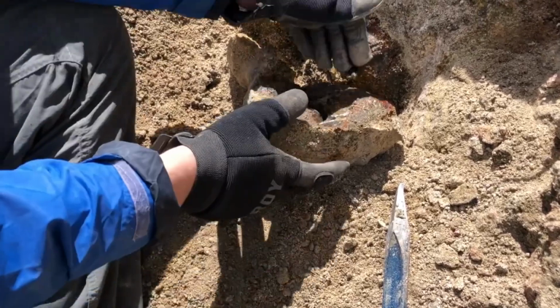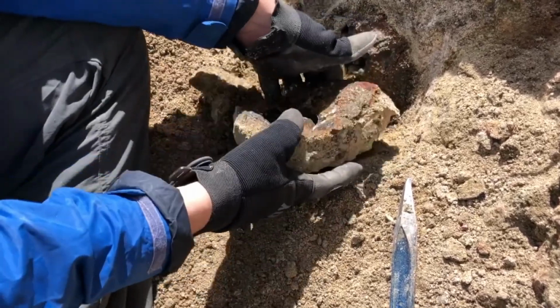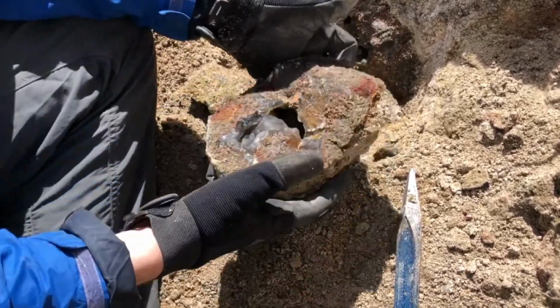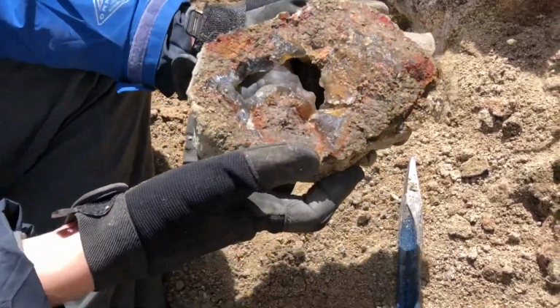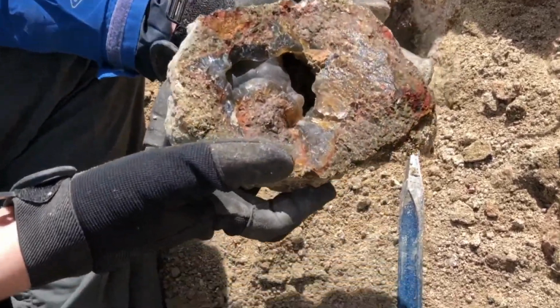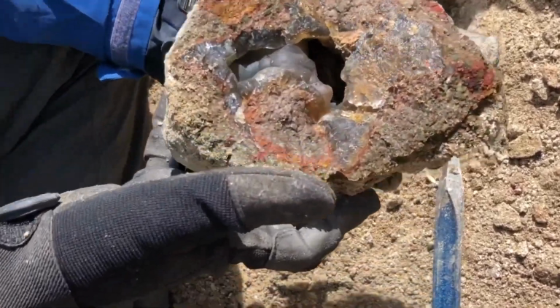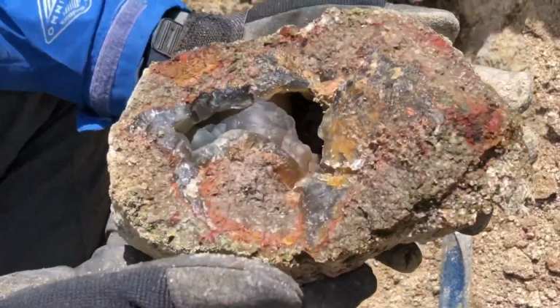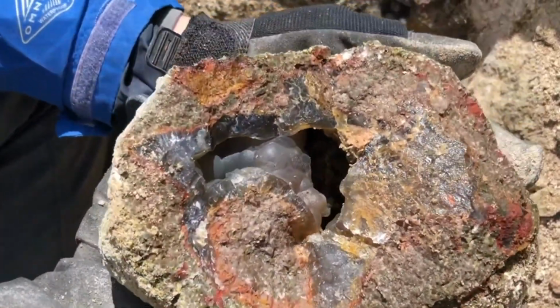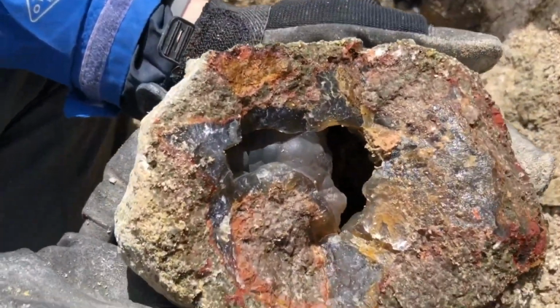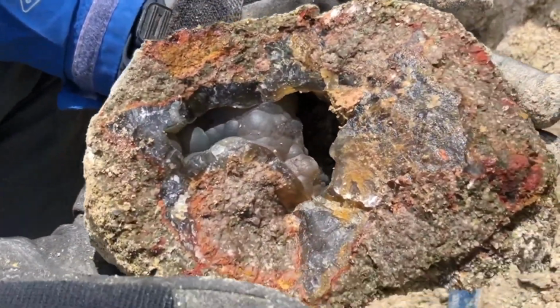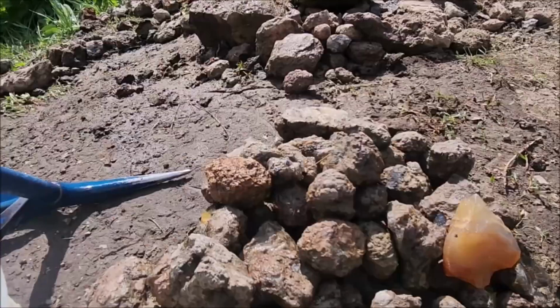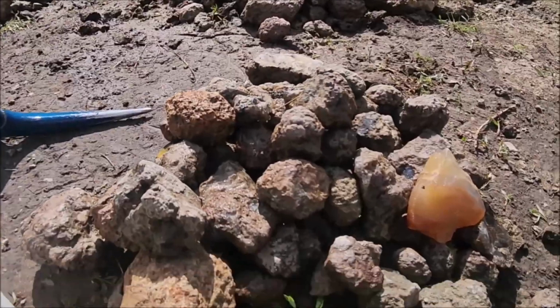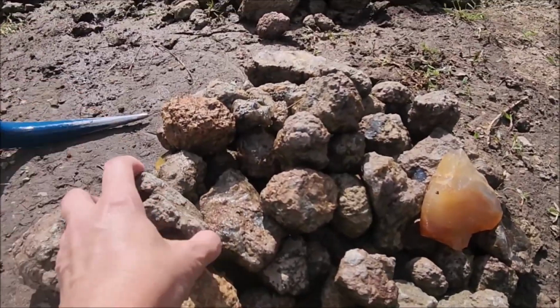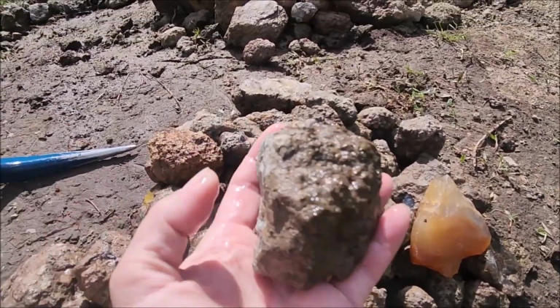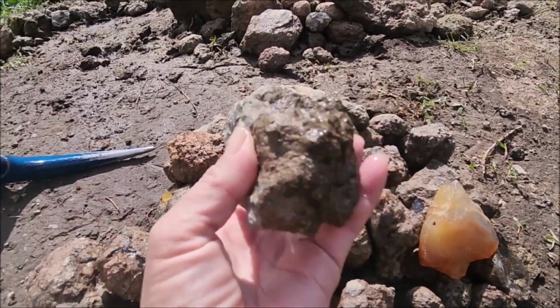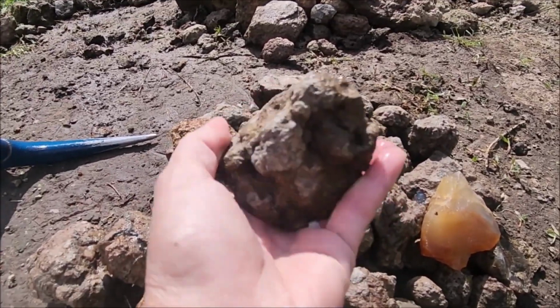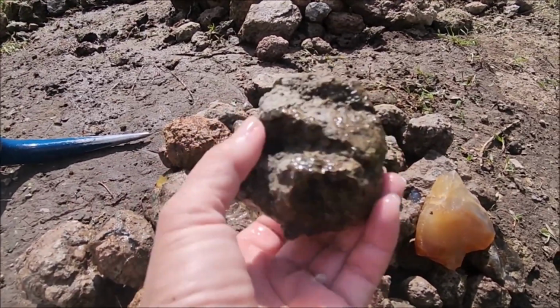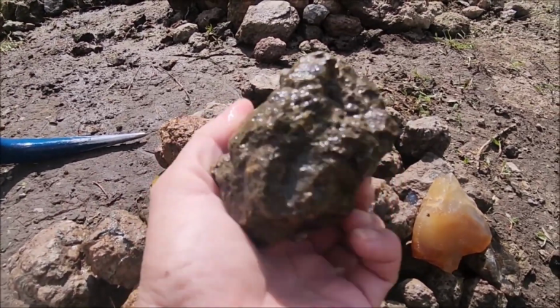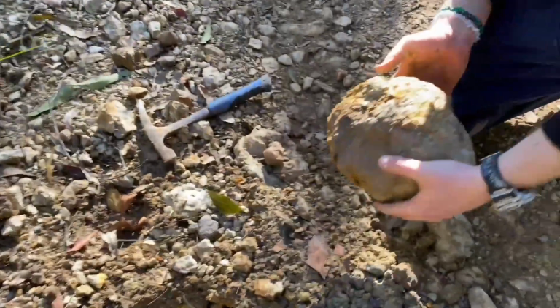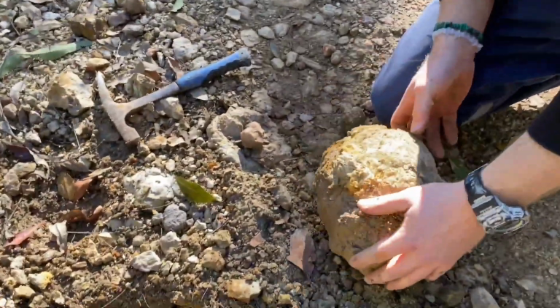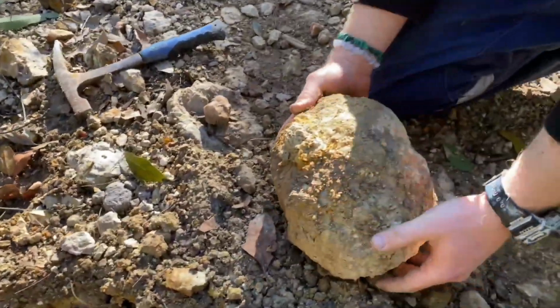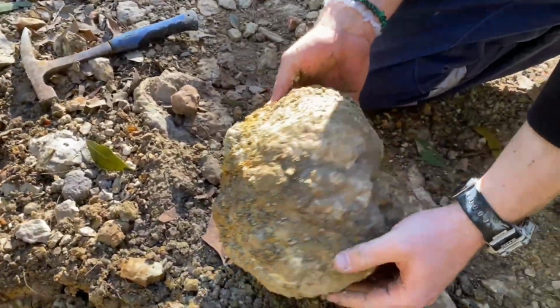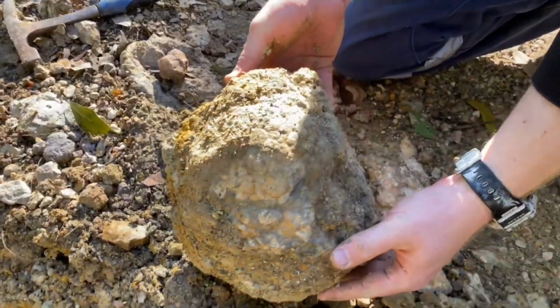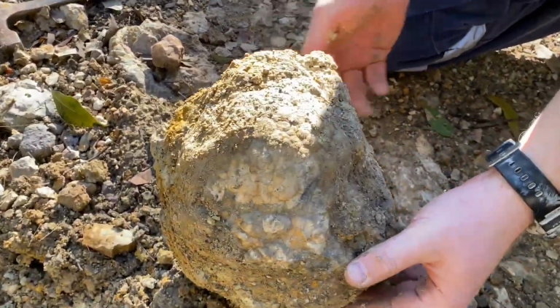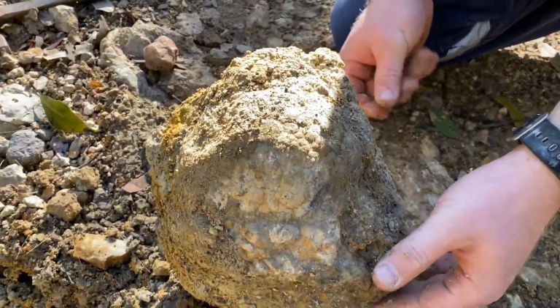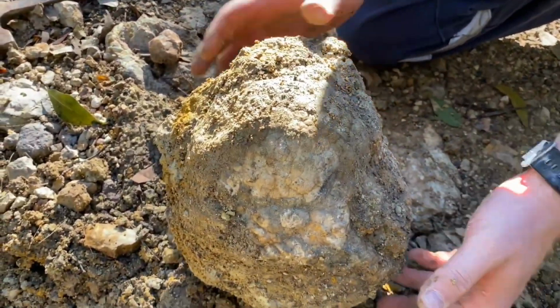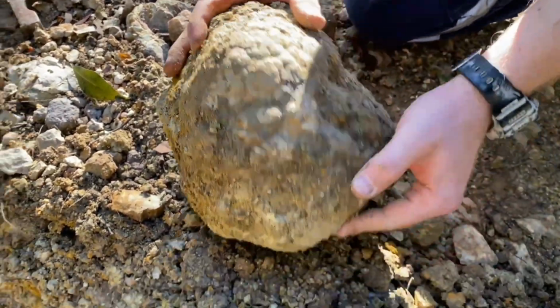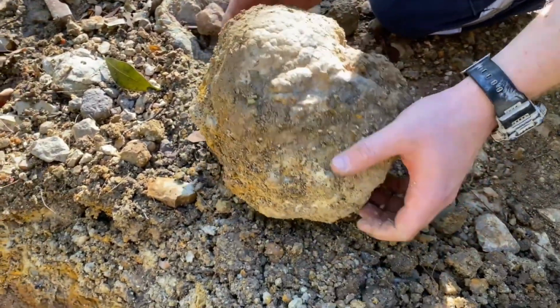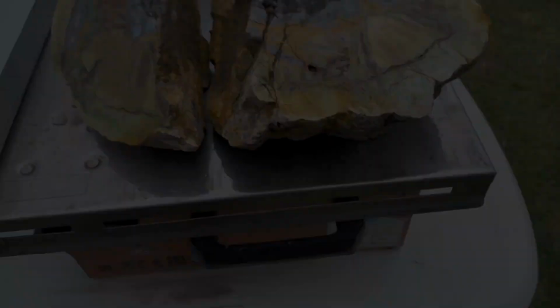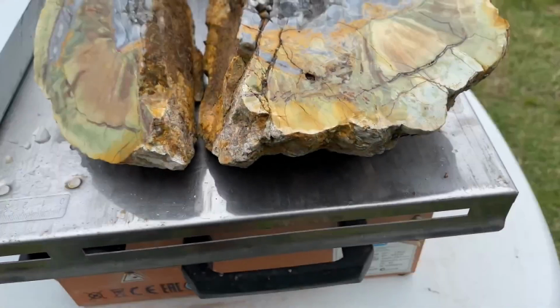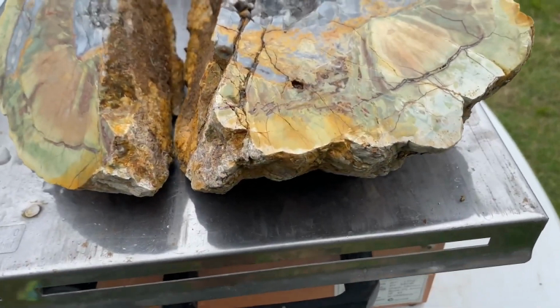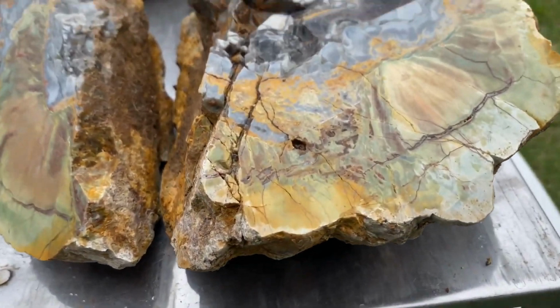Found in the volcanic regions of Oregon, Nevada, and Mexico, thundereggs can sell for $25 to $50 as small slices, while large, well-centered specimens can reach $1,500 or more. Collectors prize the mystery inside.